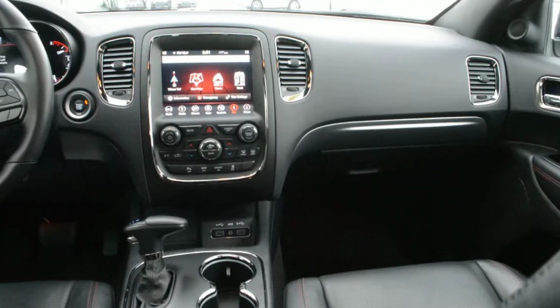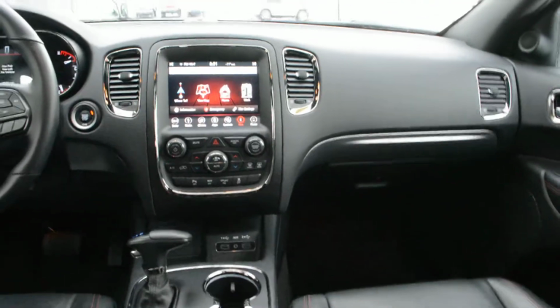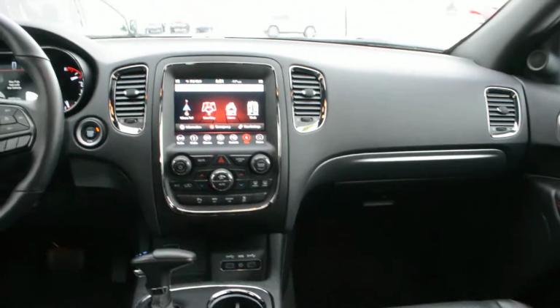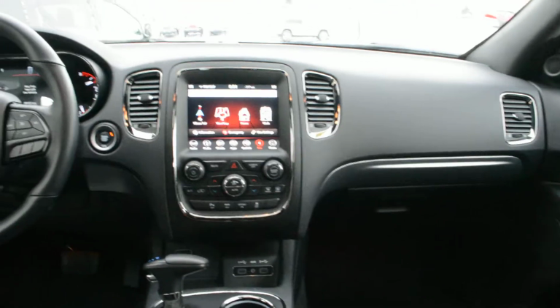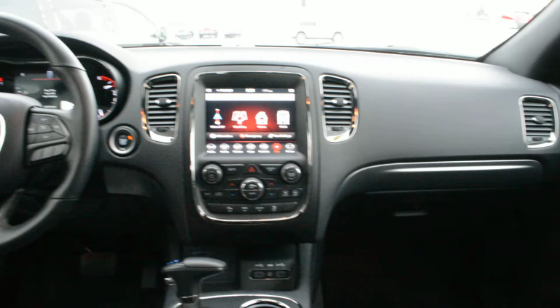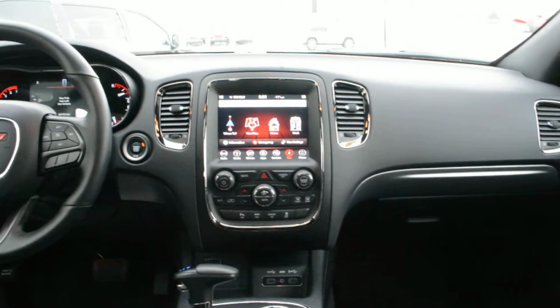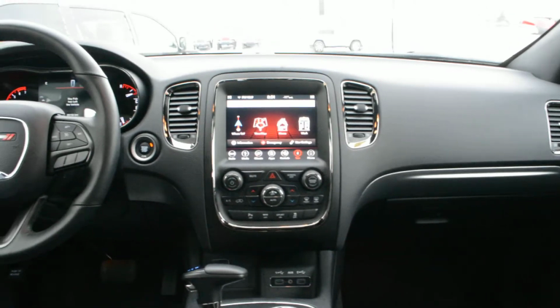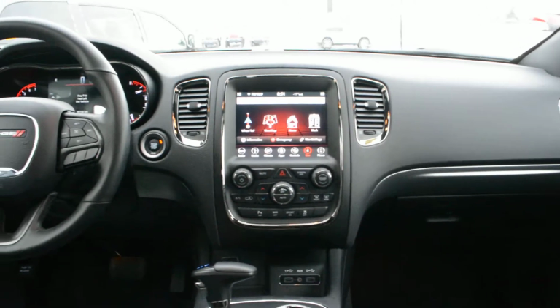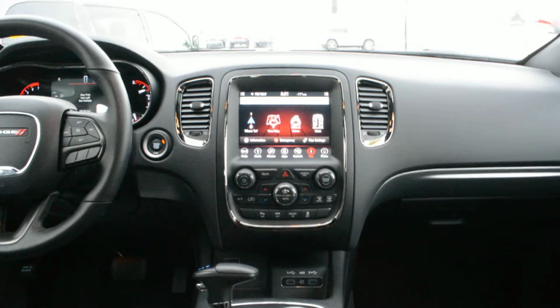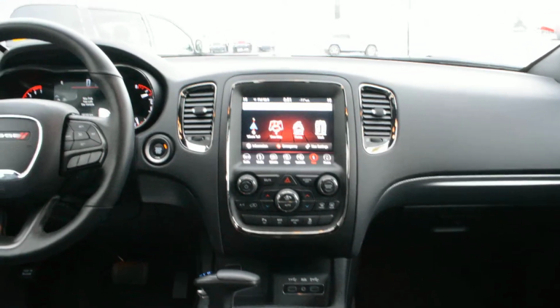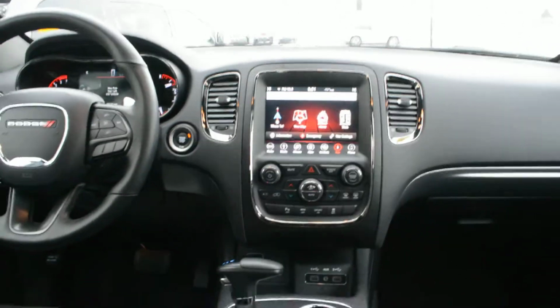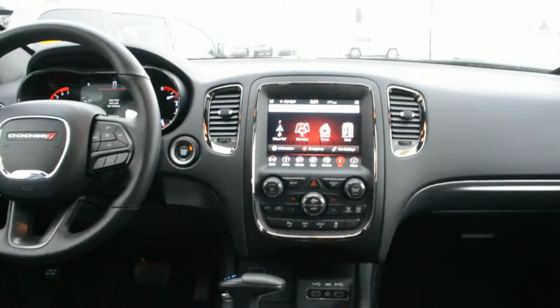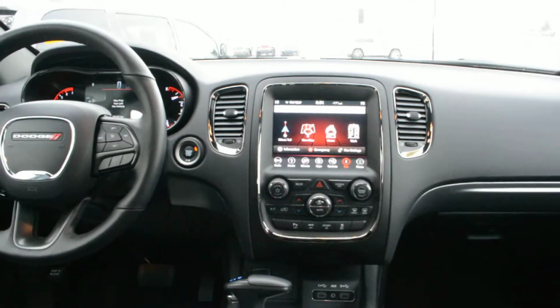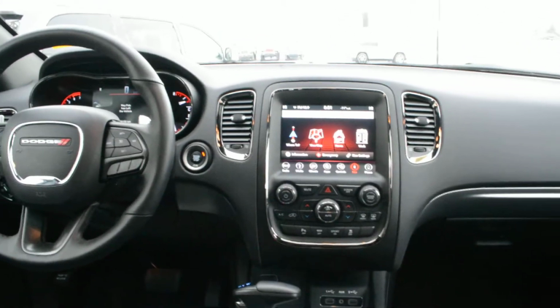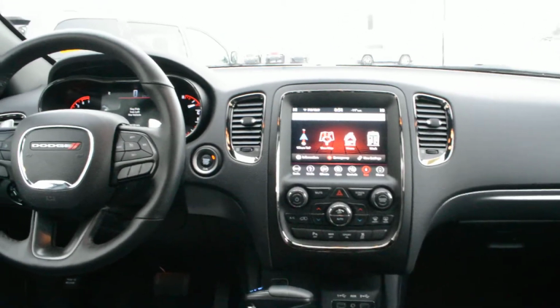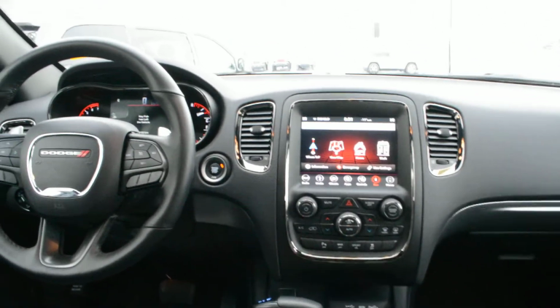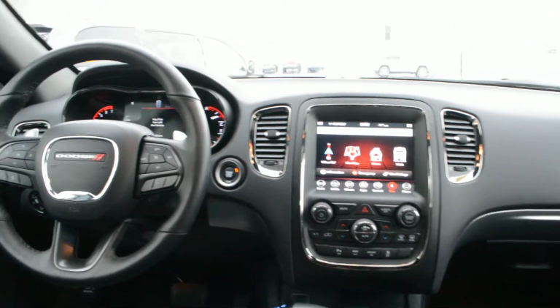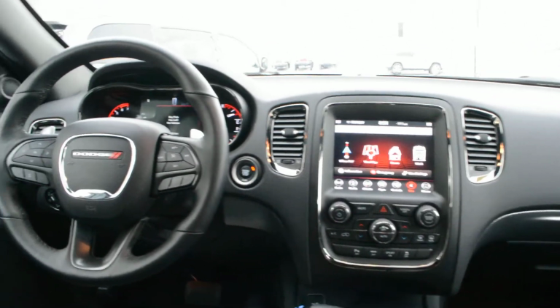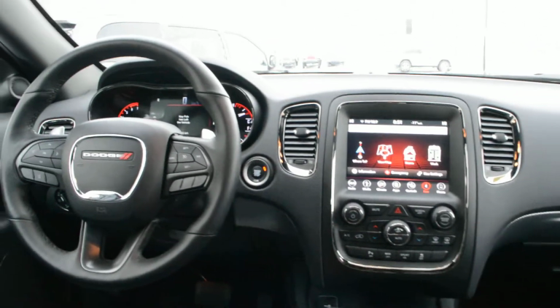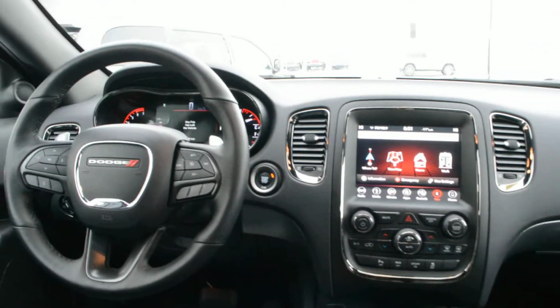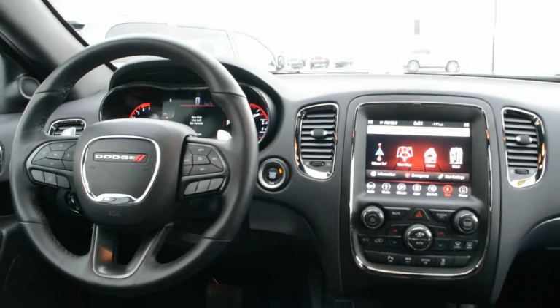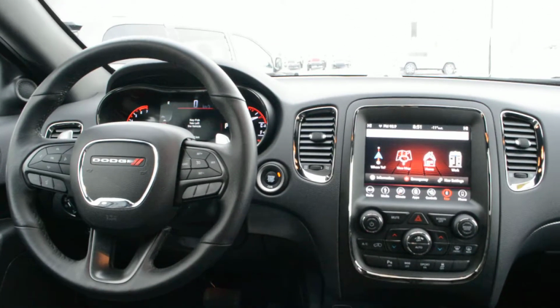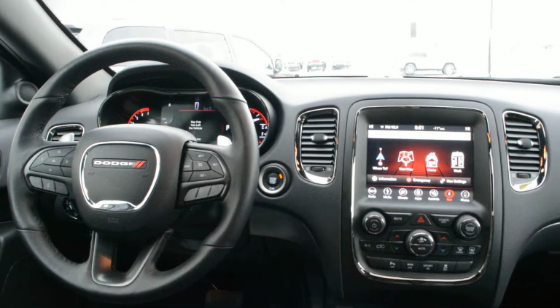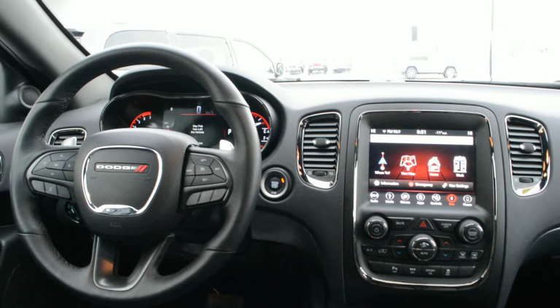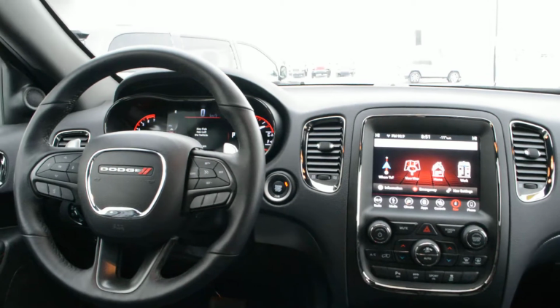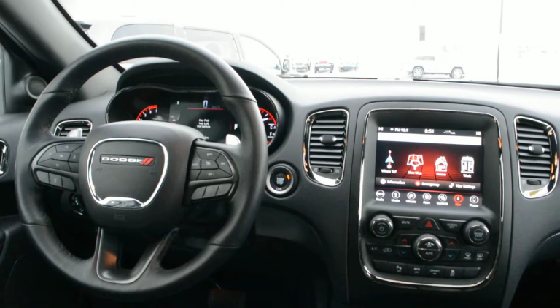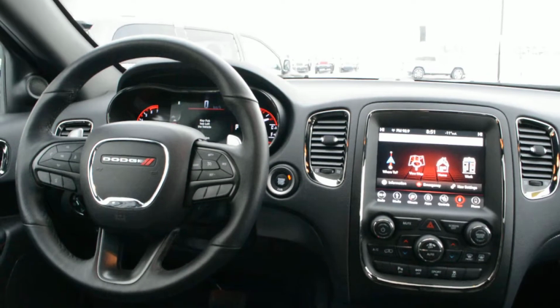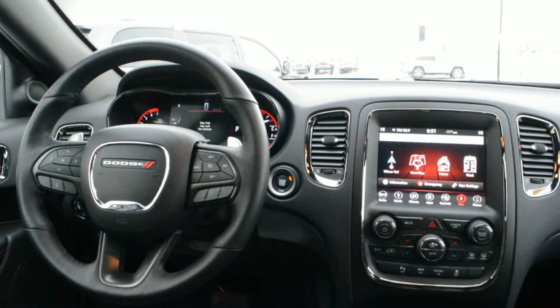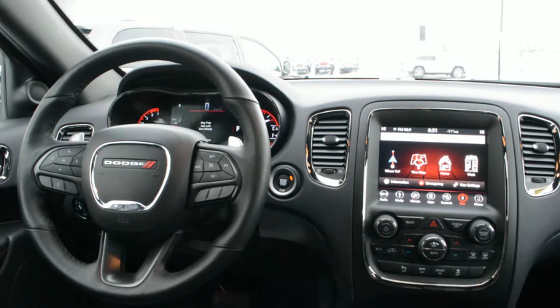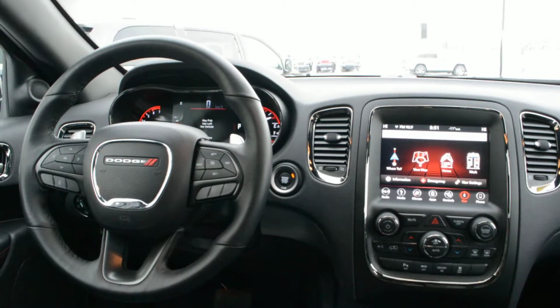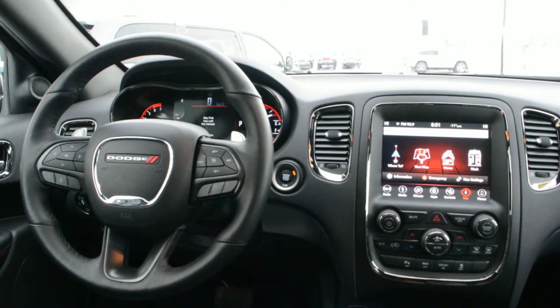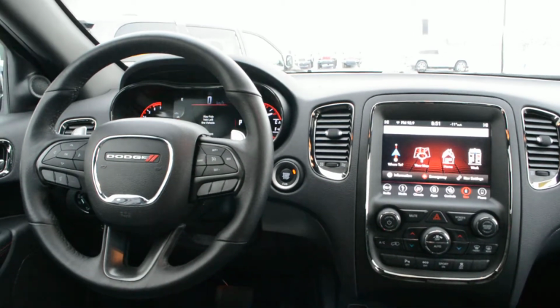Overall this unit is in great condition inside and out with a lot of great features packed into it. If you have any questions about the unit, please feel free to give us a call at 780-826-2999.